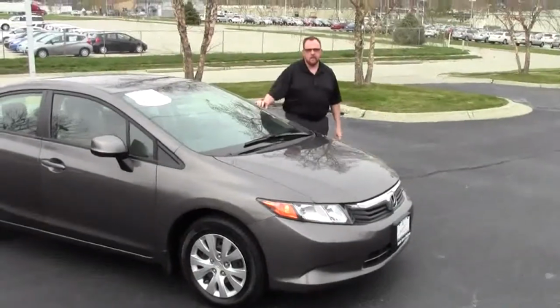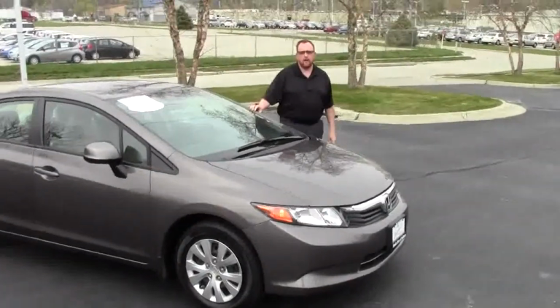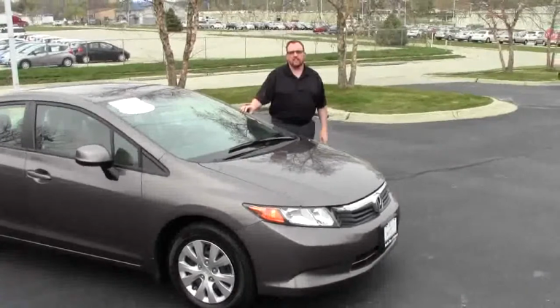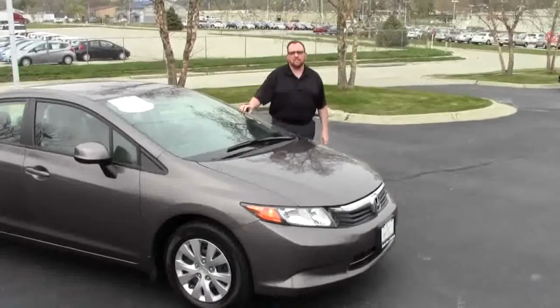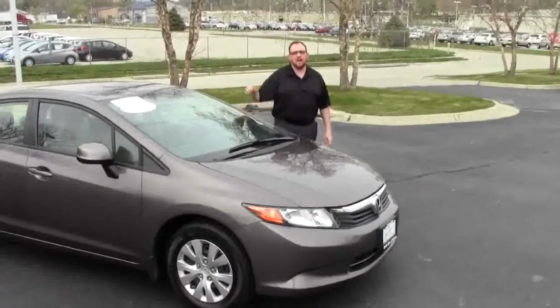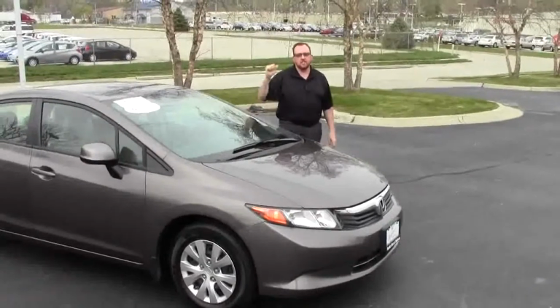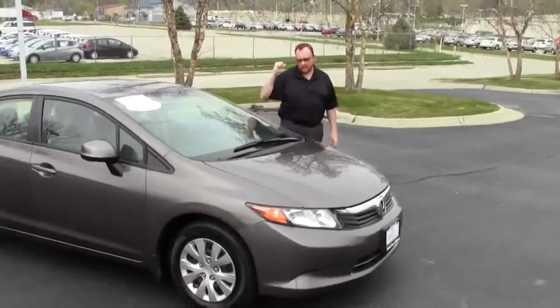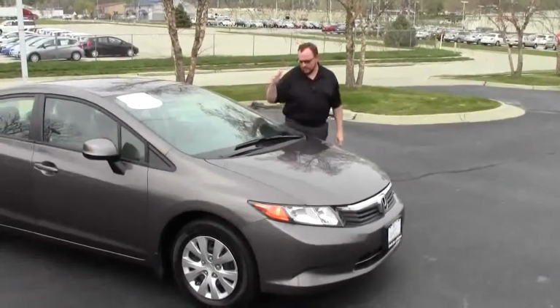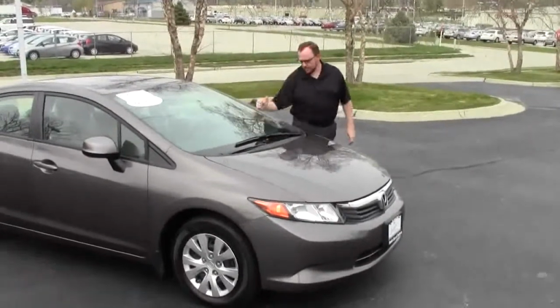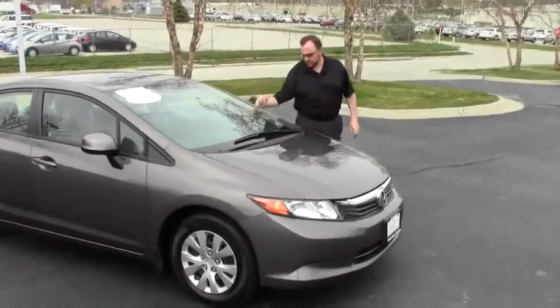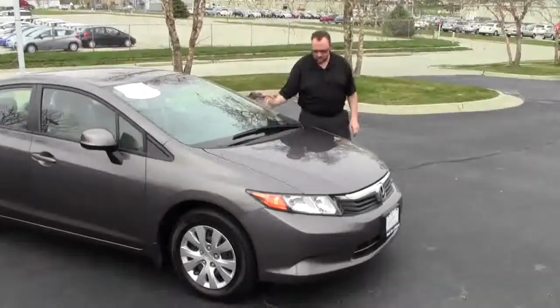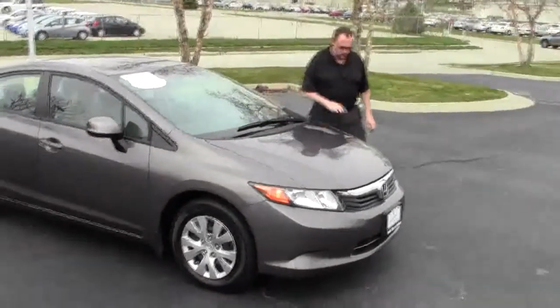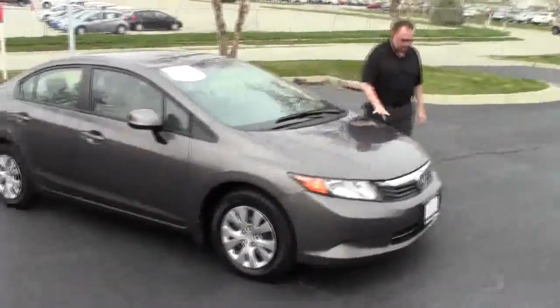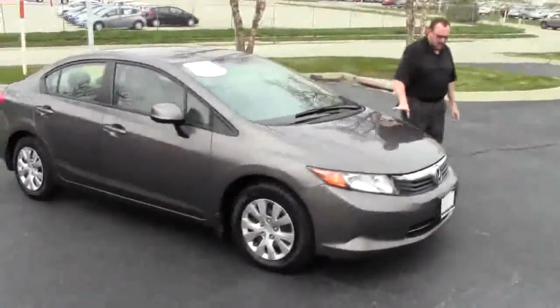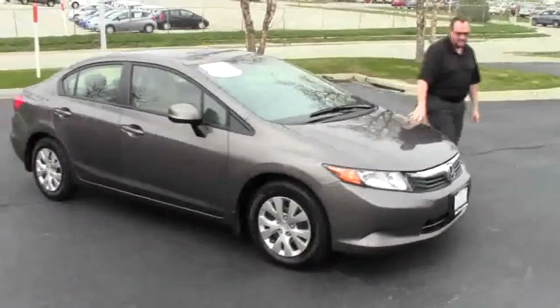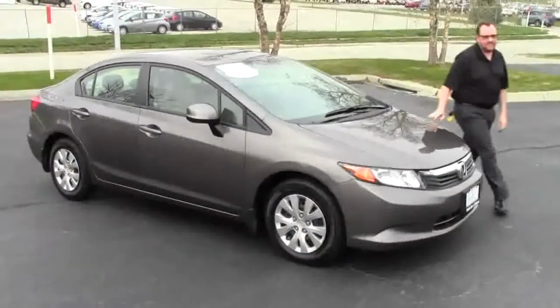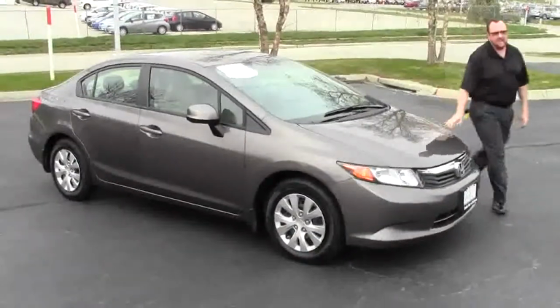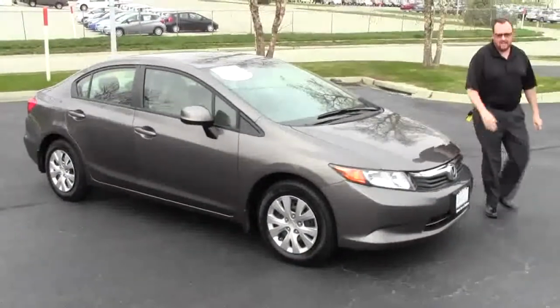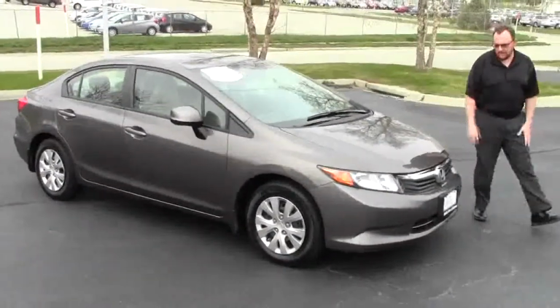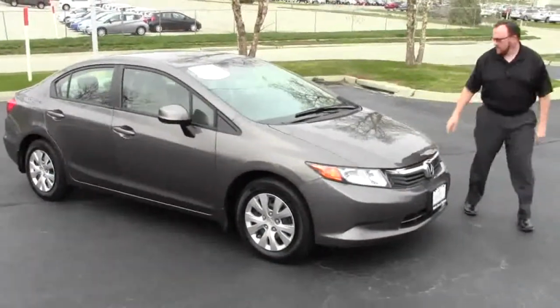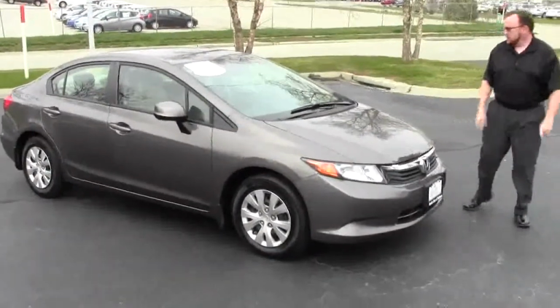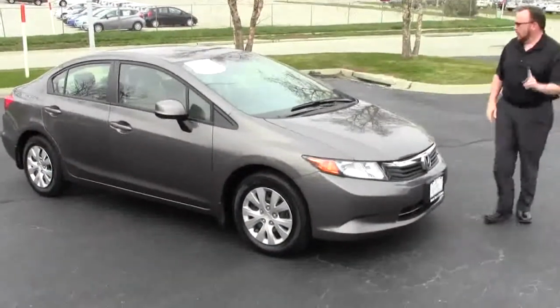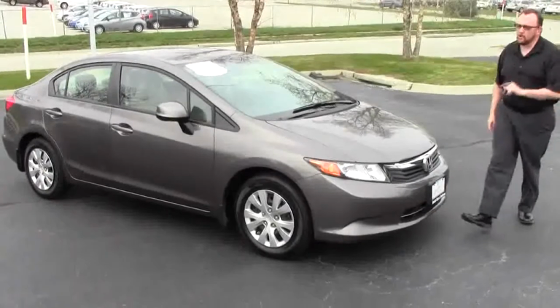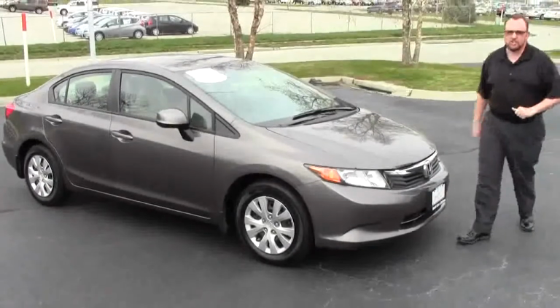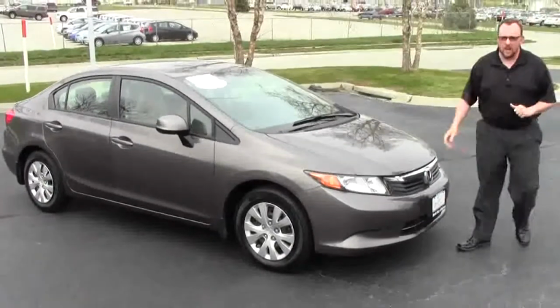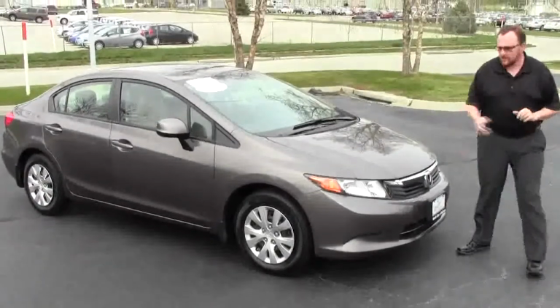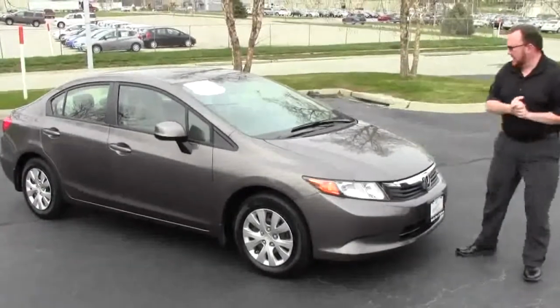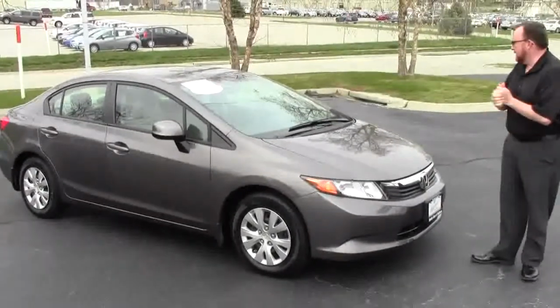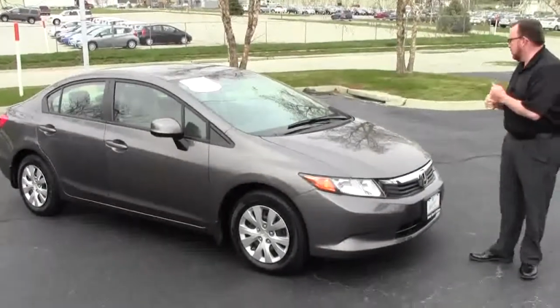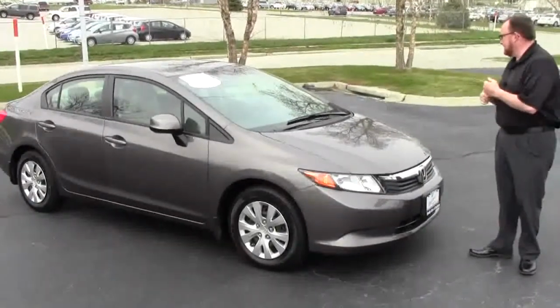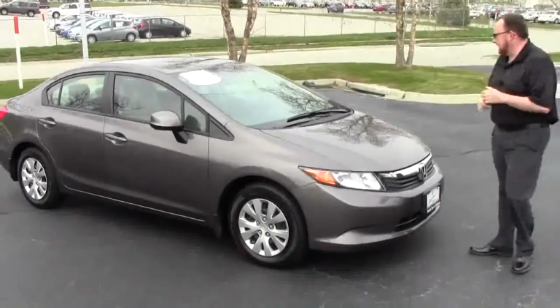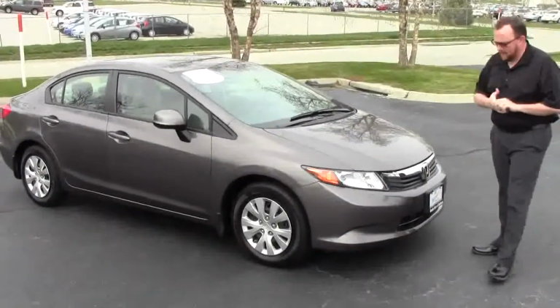Brian Kelly here for the Honda Giant, showing you this 2012 Honda Civic LX model. It's a one-owner, just in off a trade, with about 26,000 miles.